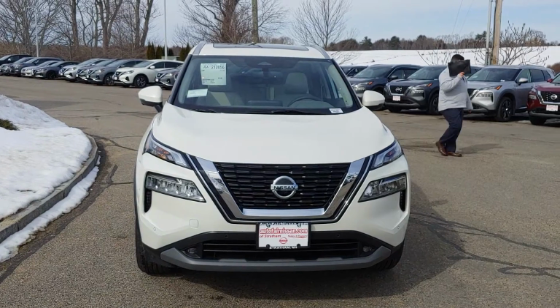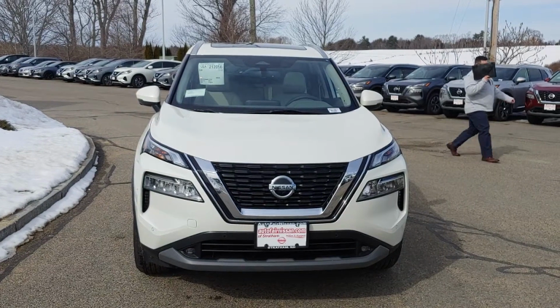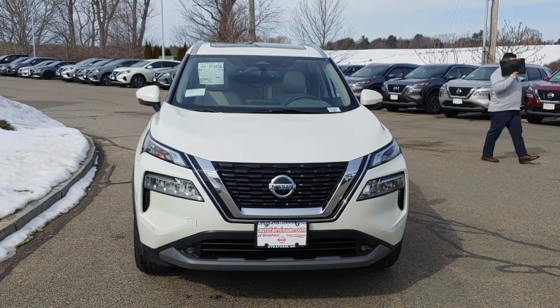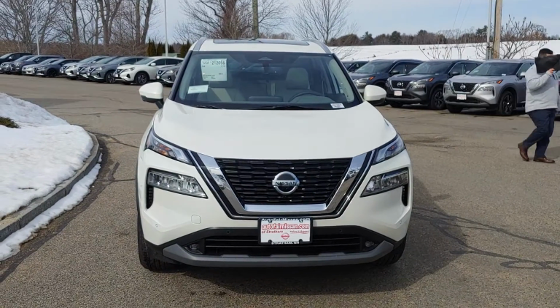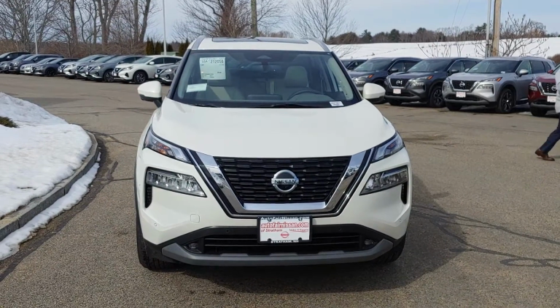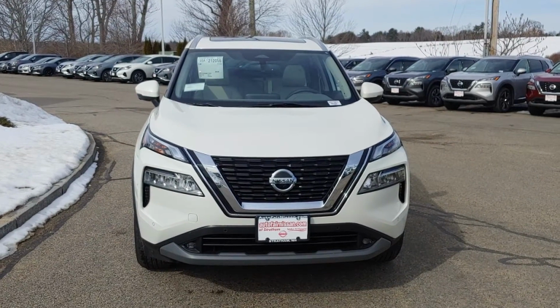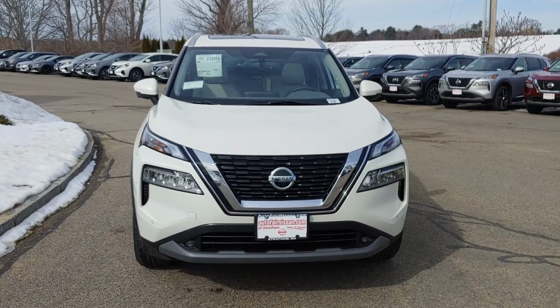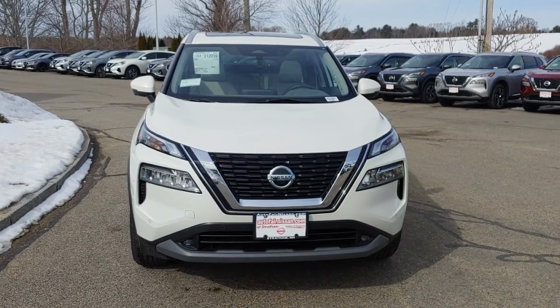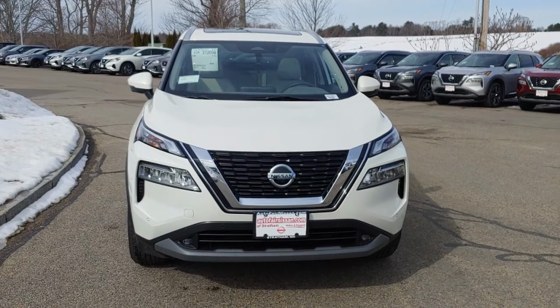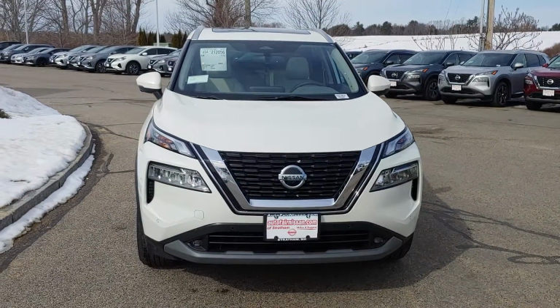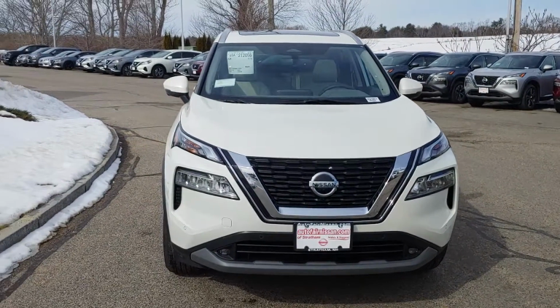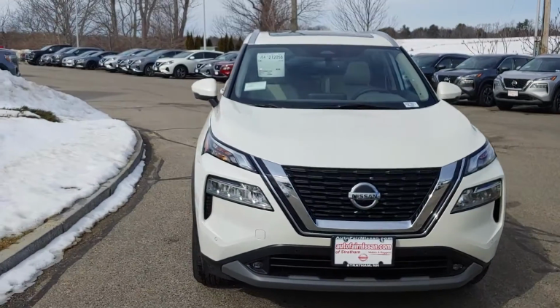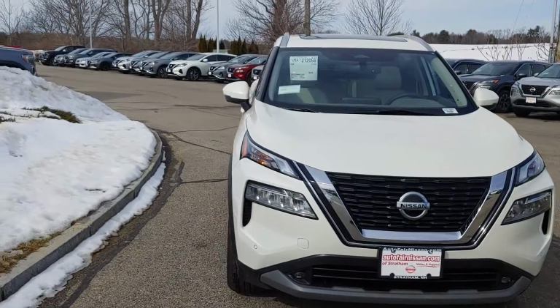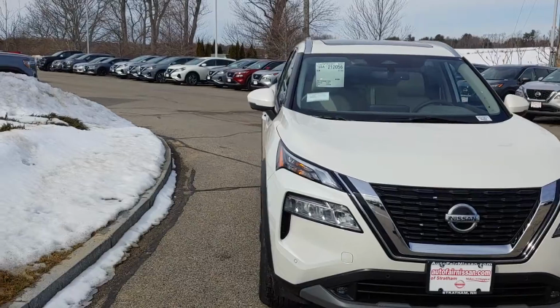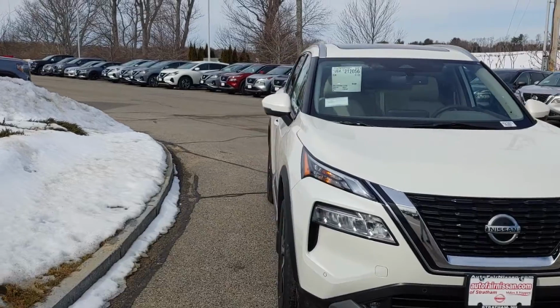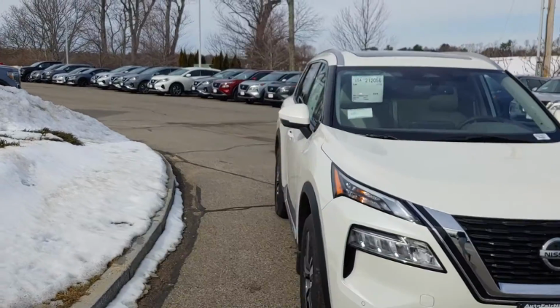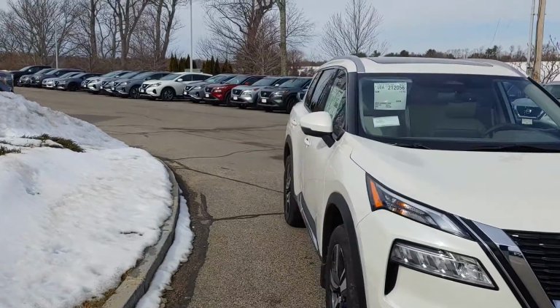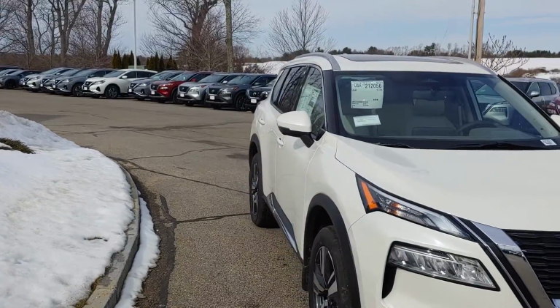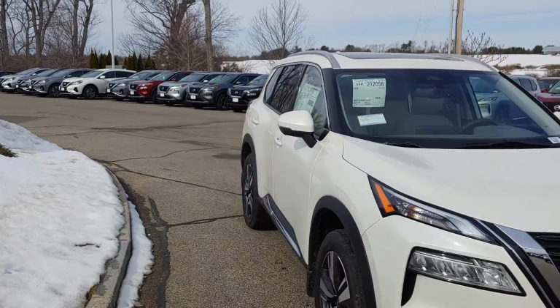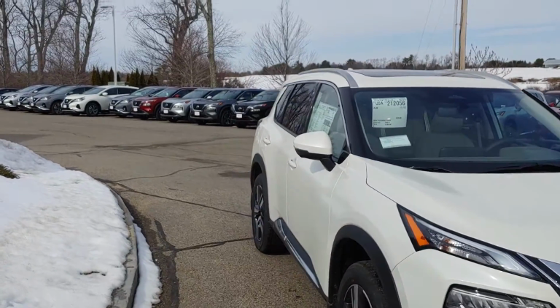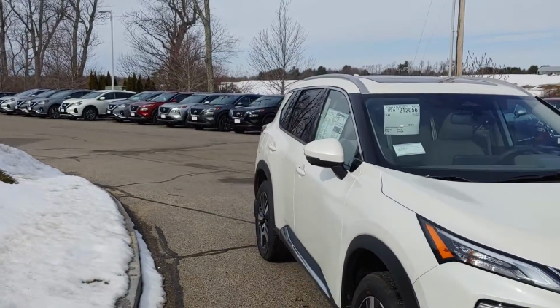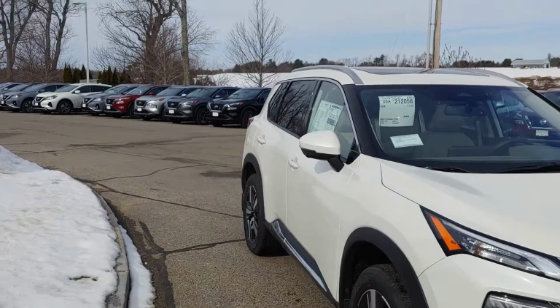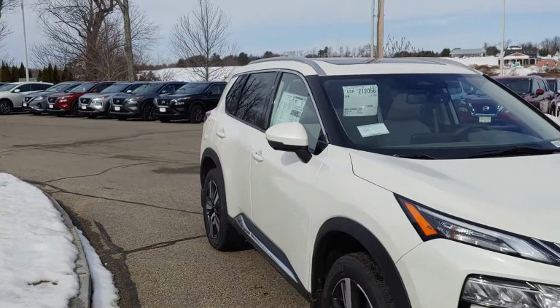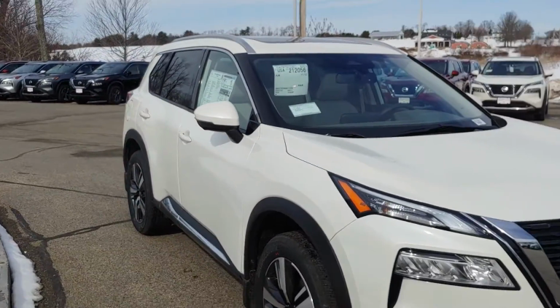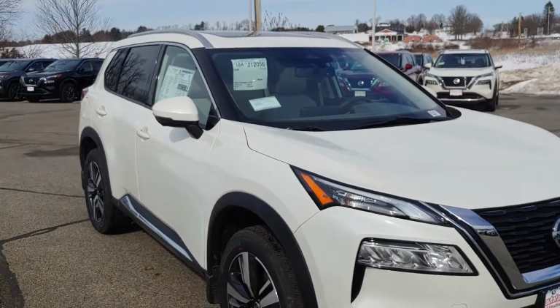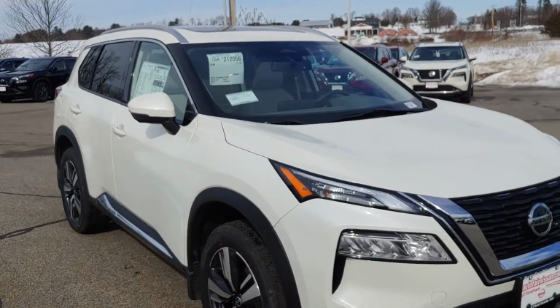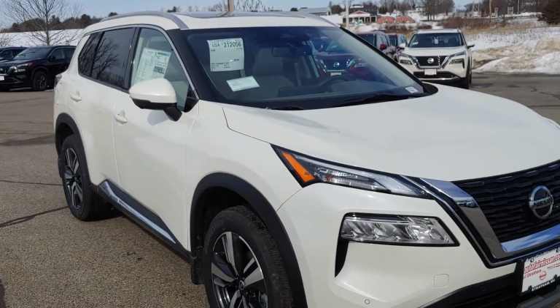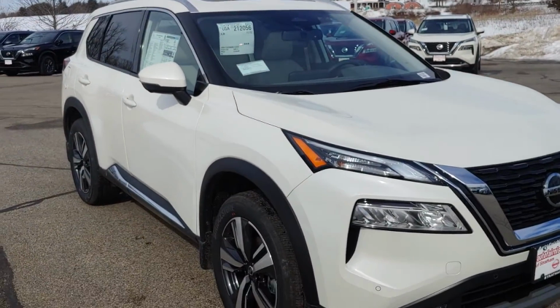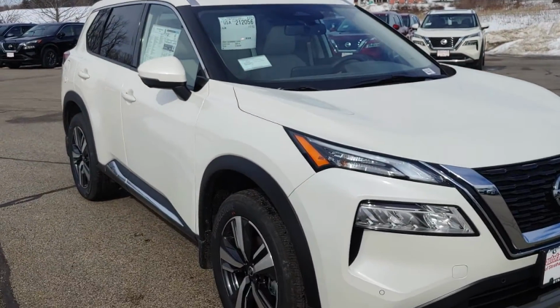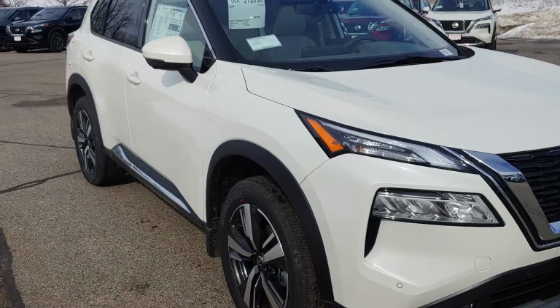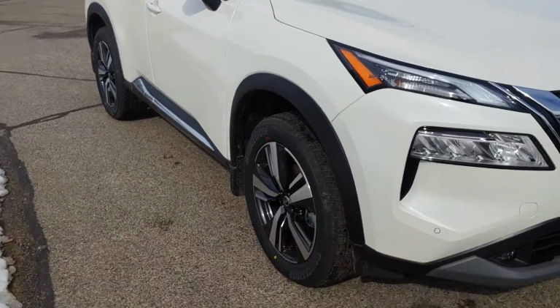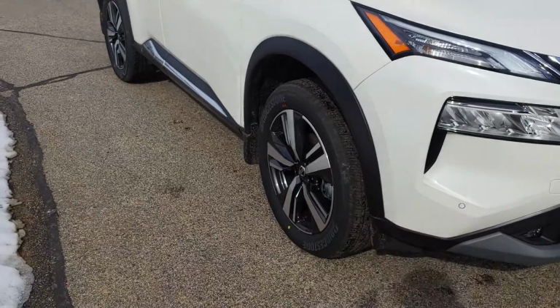Hey Richard, this is Neil over at Autofair Nissan and Stratum. I want to show you the 2021 Rogue SL Premium with the light gray interior.